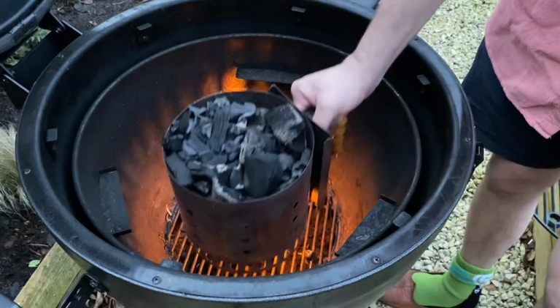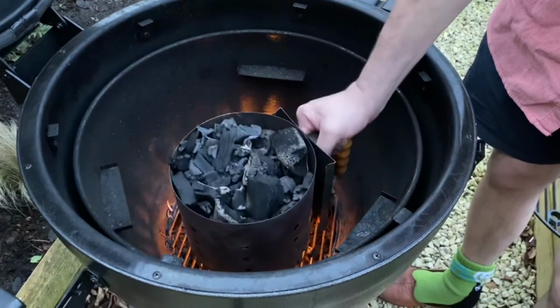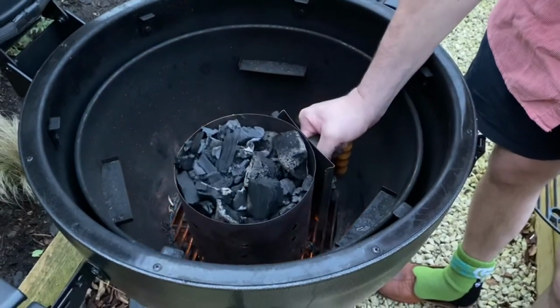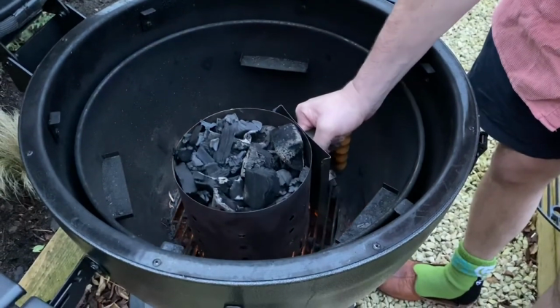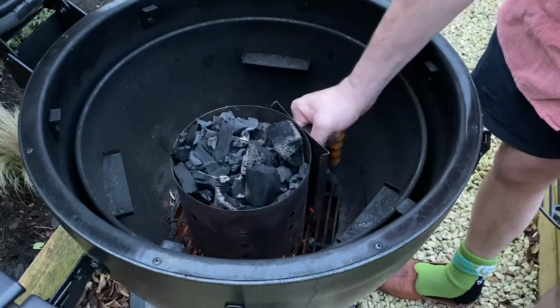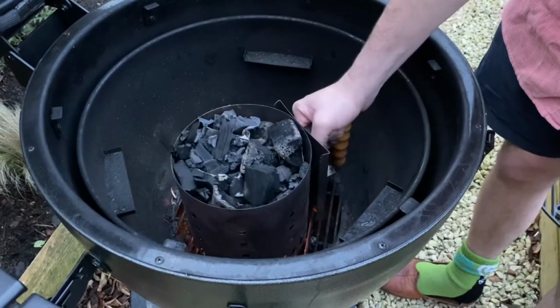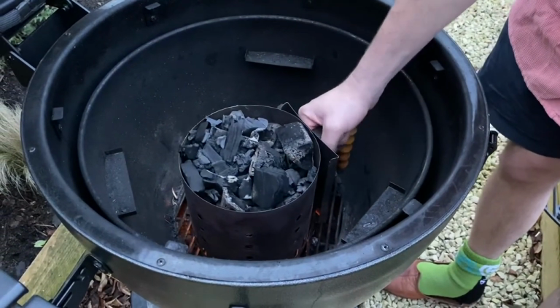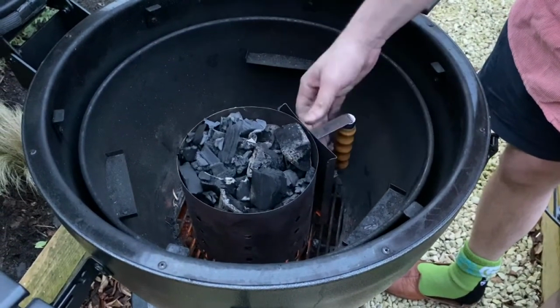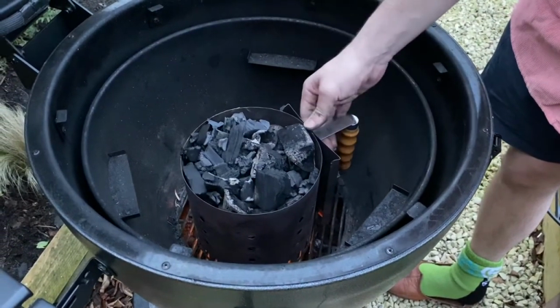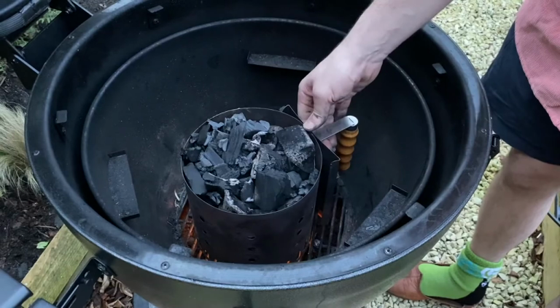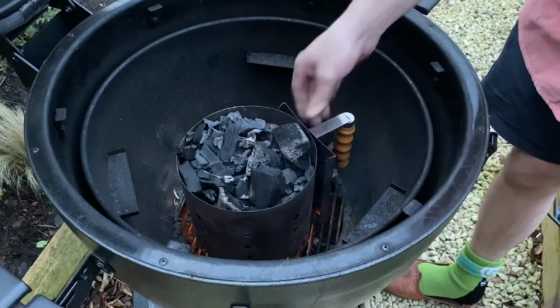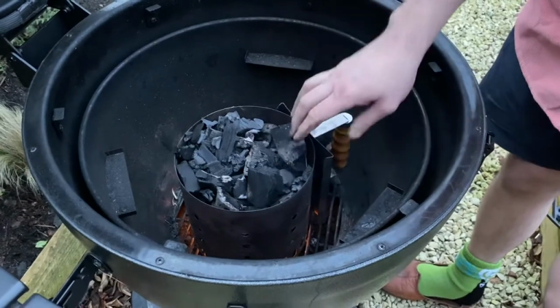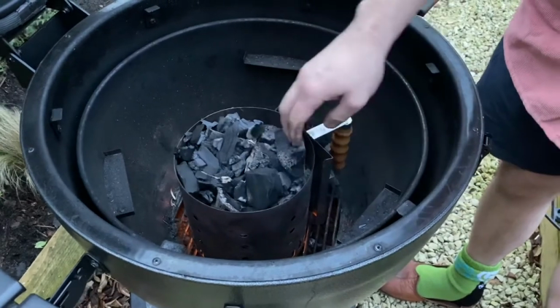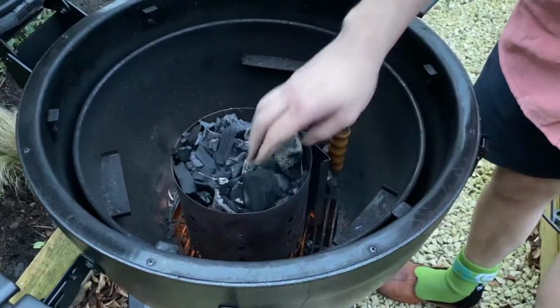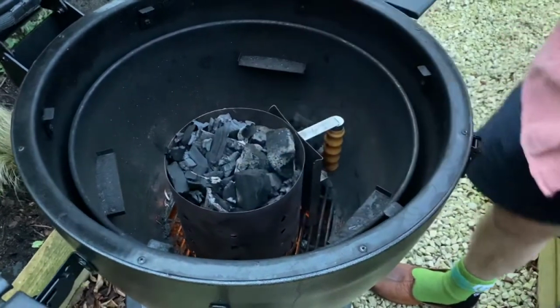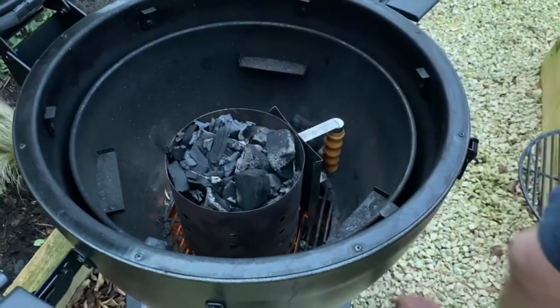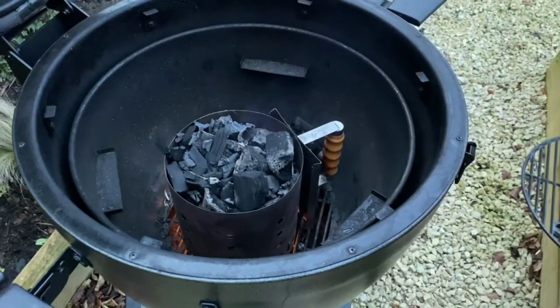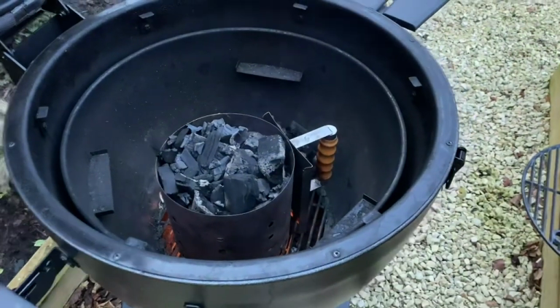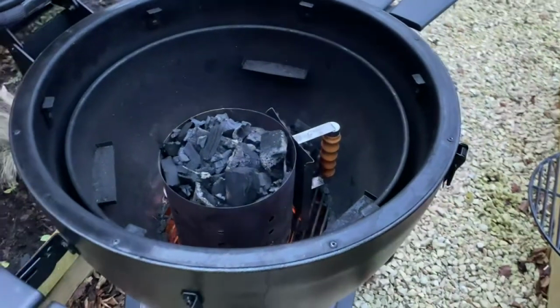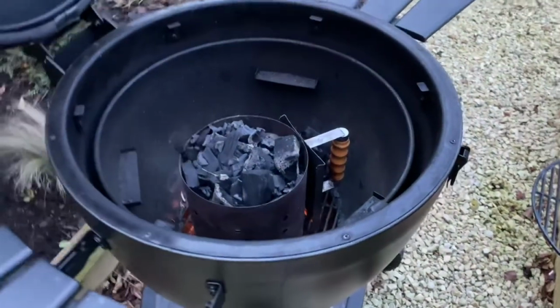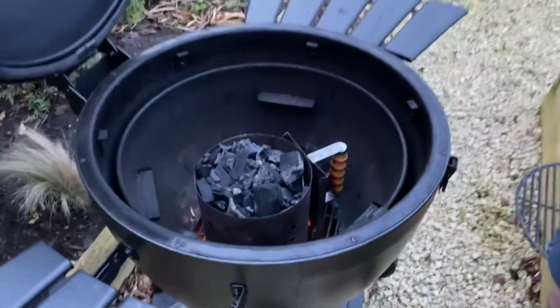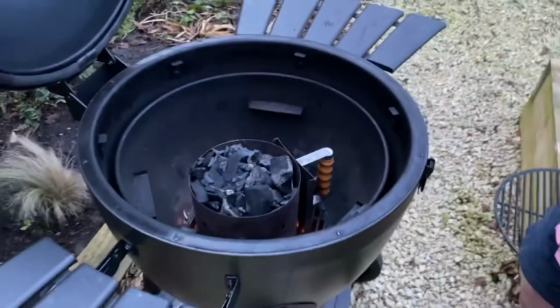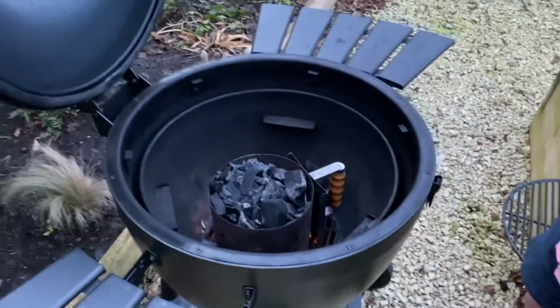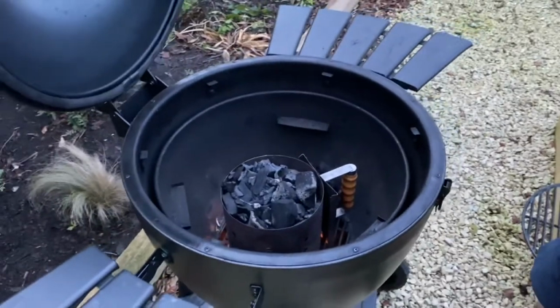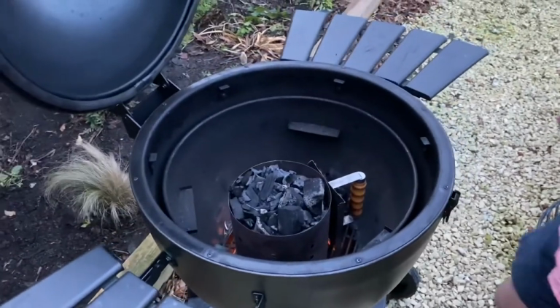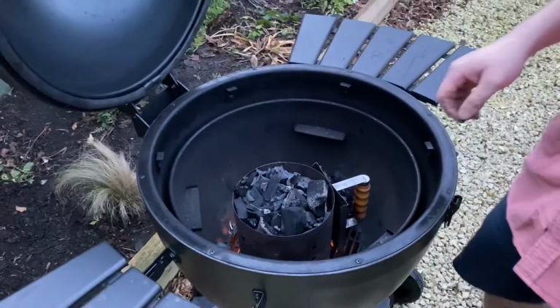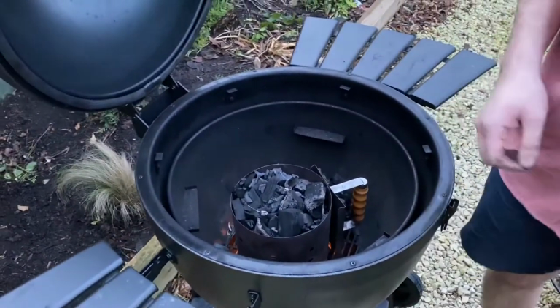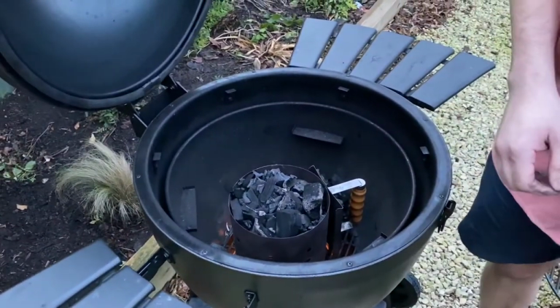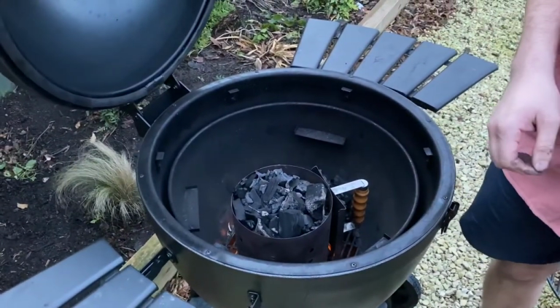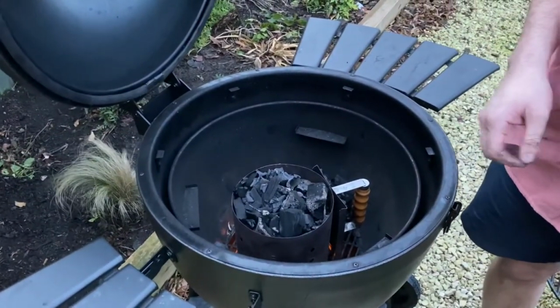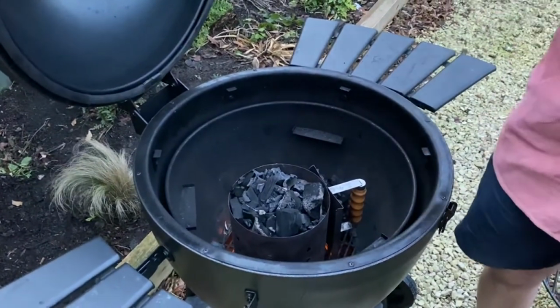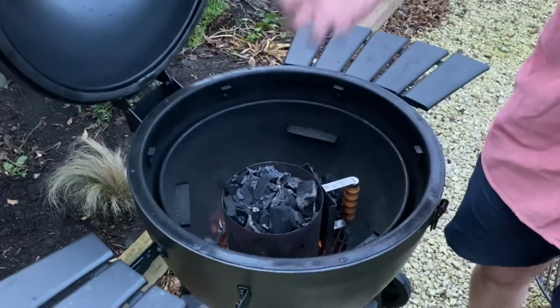I'm using some partially used coals here which are left over from my last cook. One of the reasons I really love Kamados is the fact that you very rarely have to refuel them, and you're always left with a nice little coal surprise at the end.